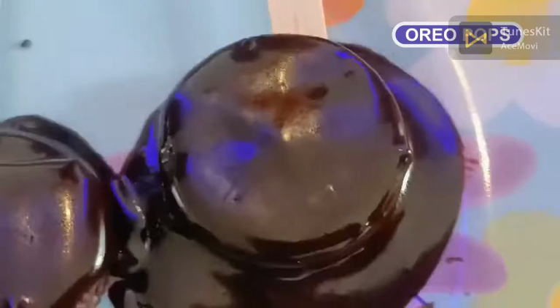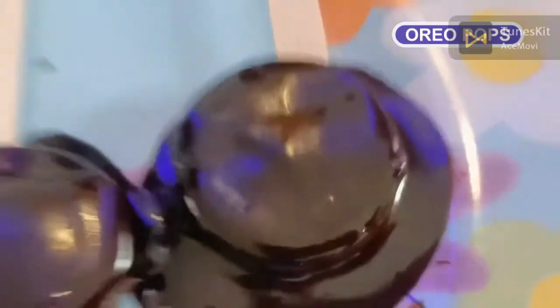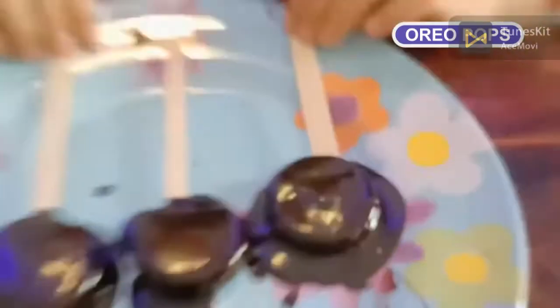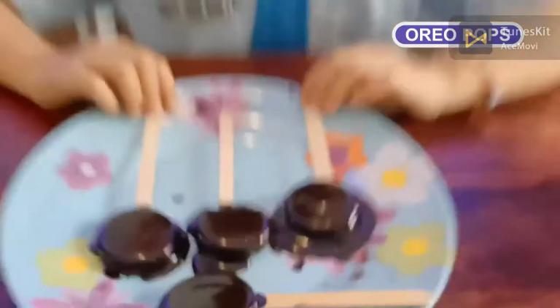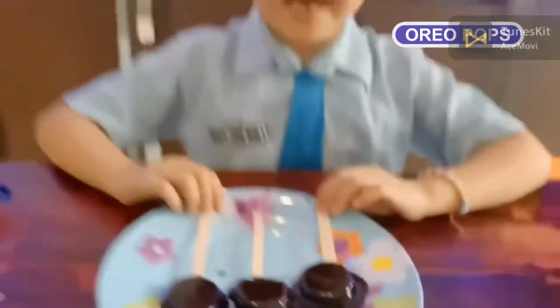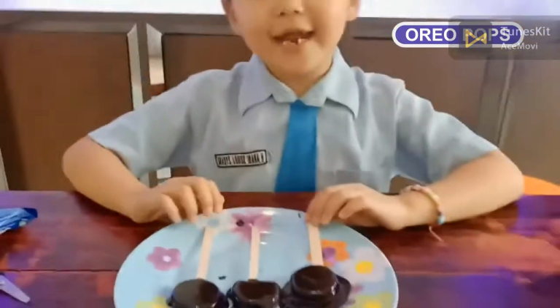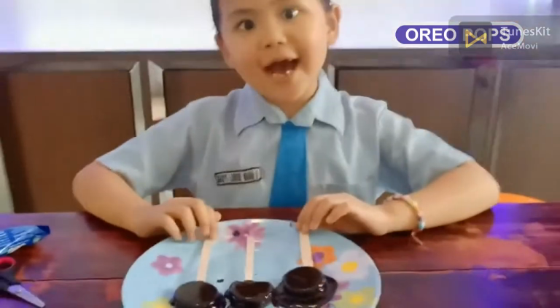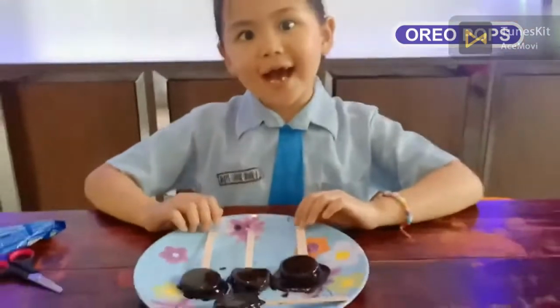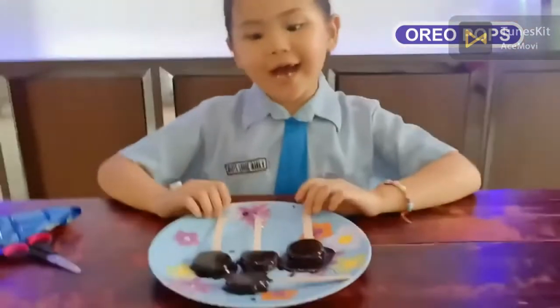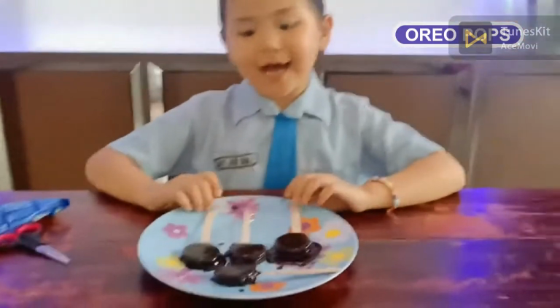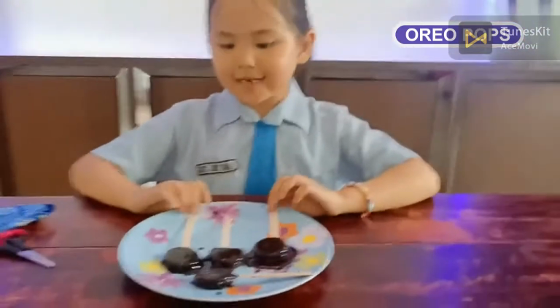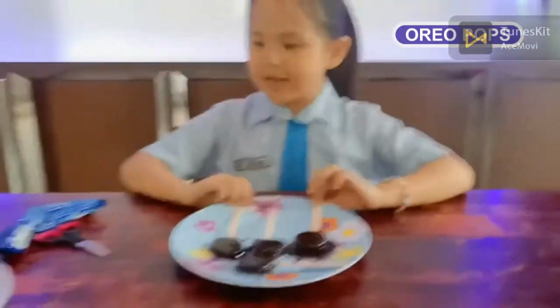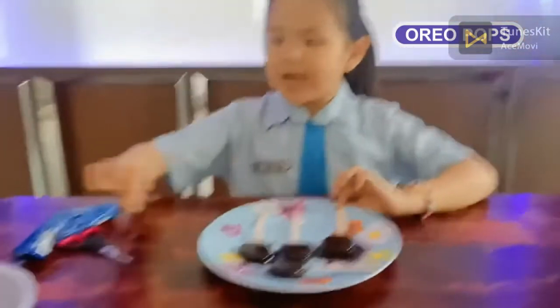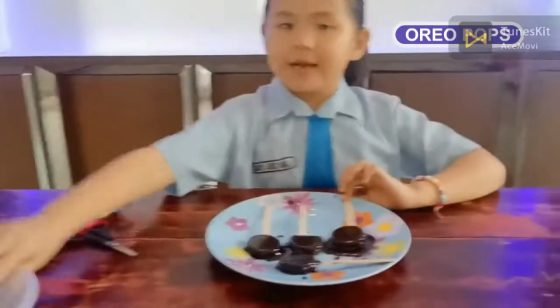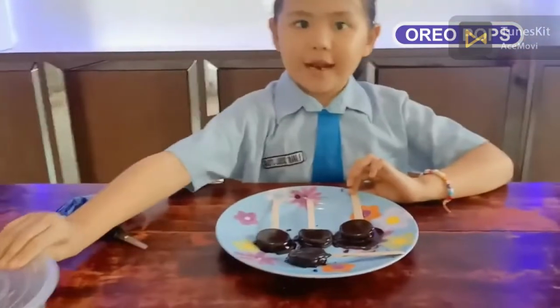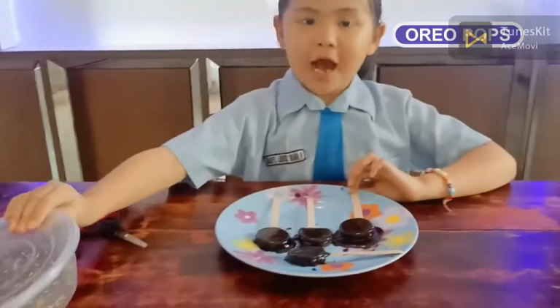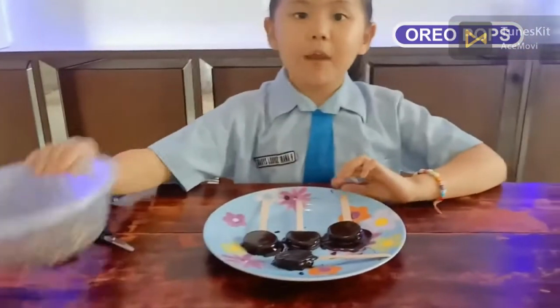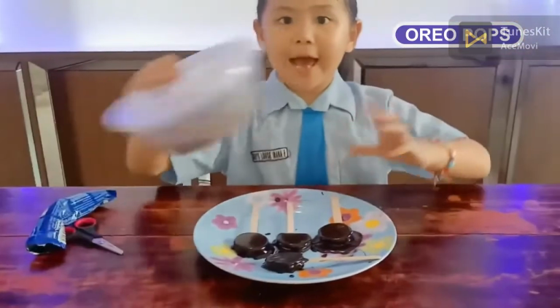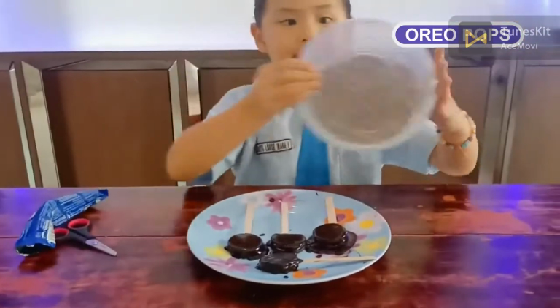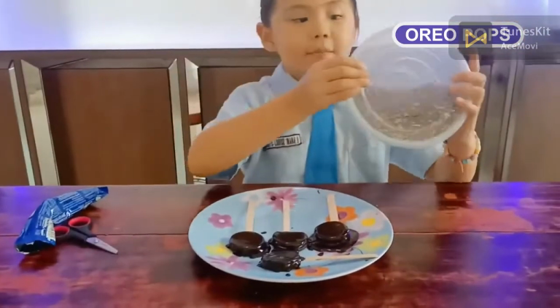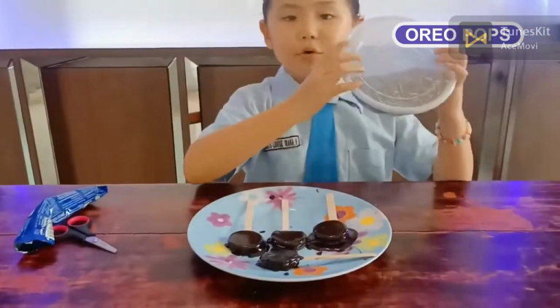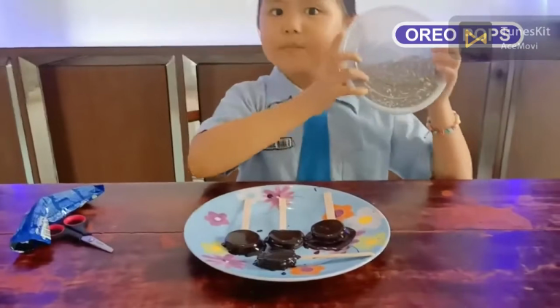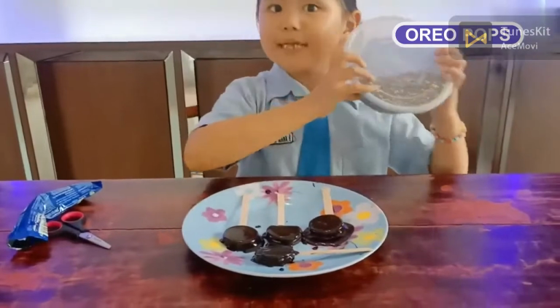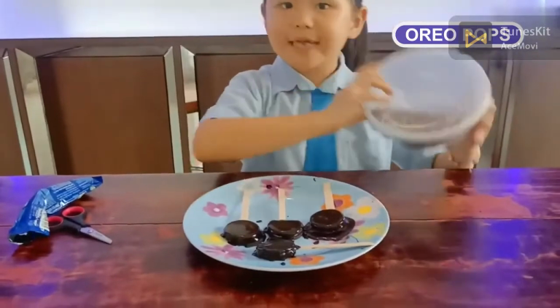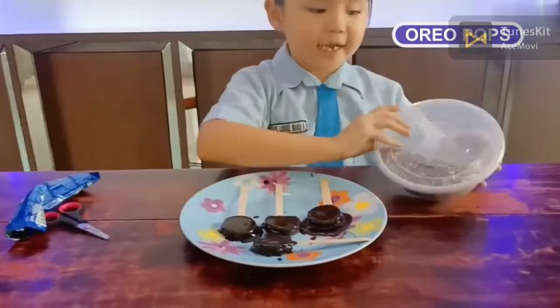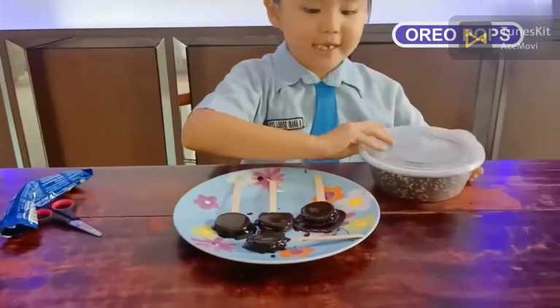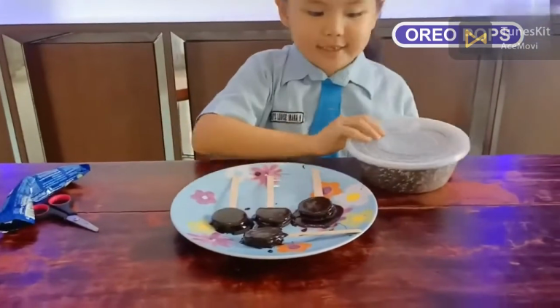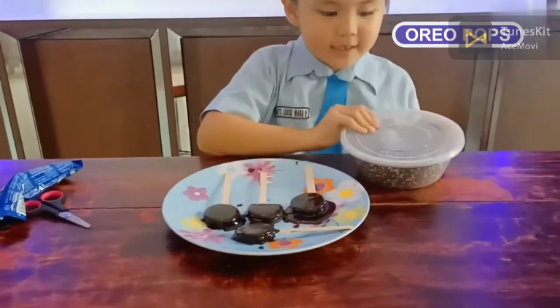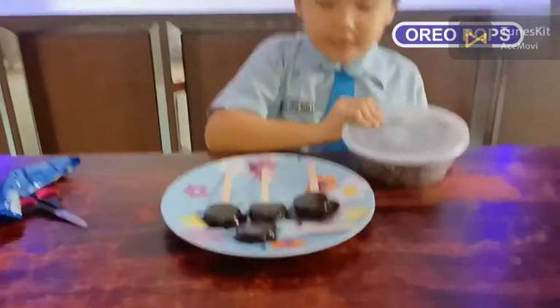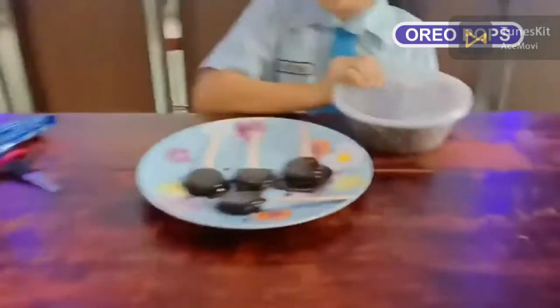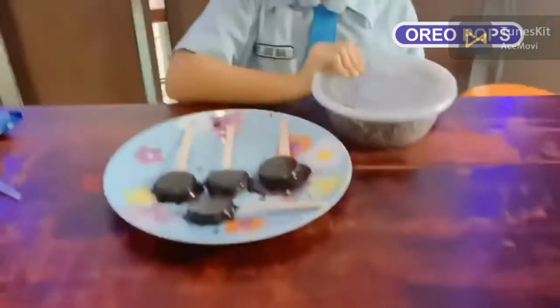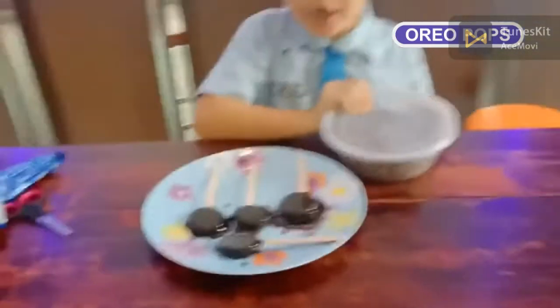And done! Now let's put the toppings on the Oreo.